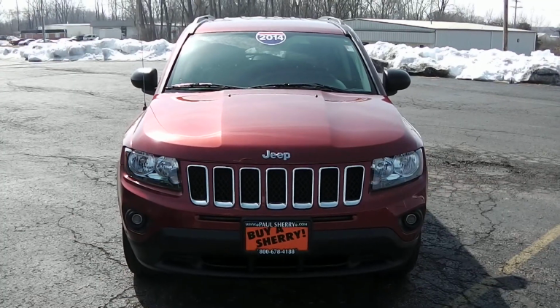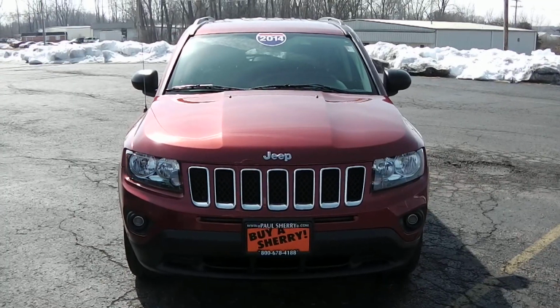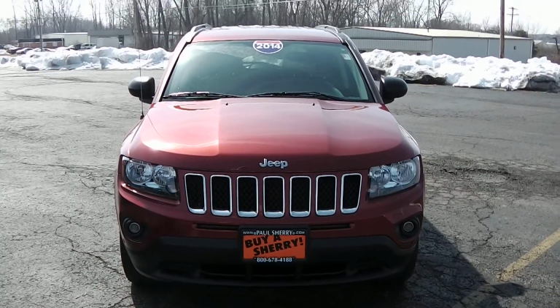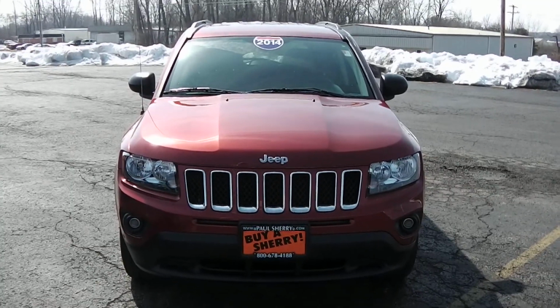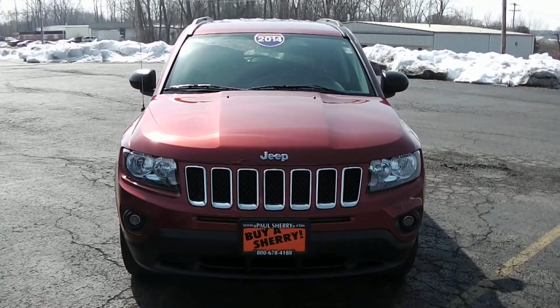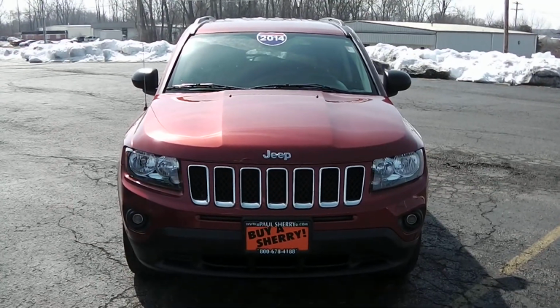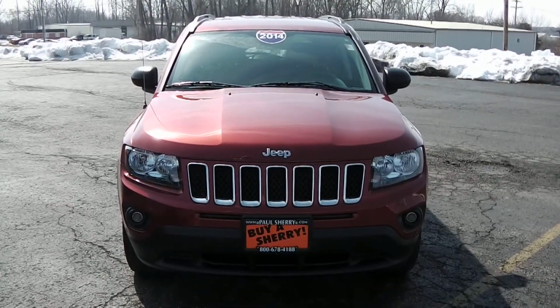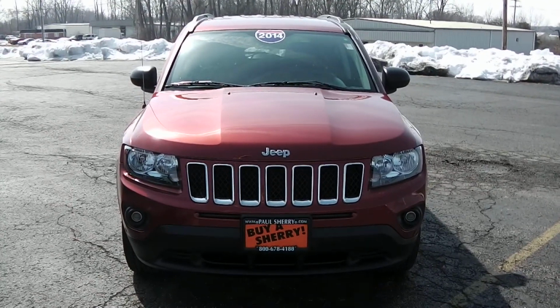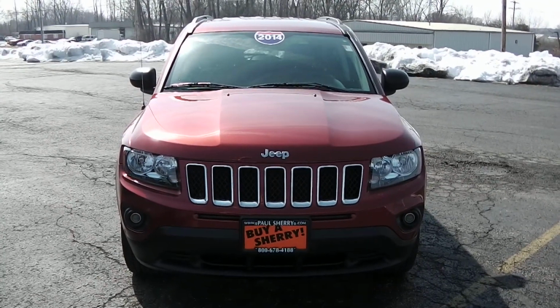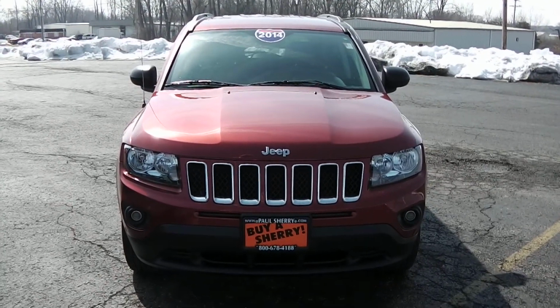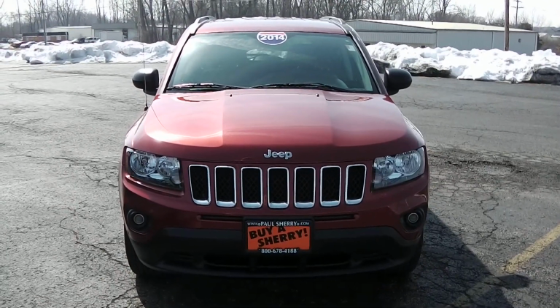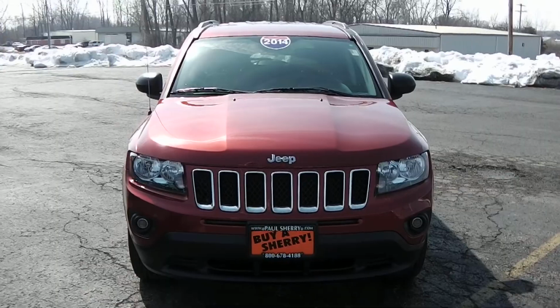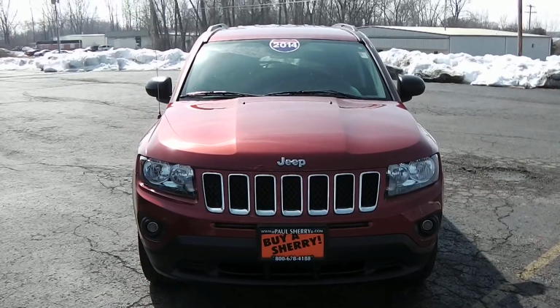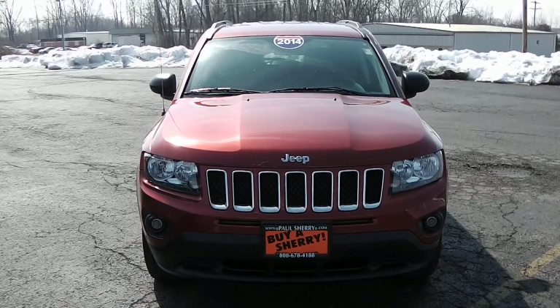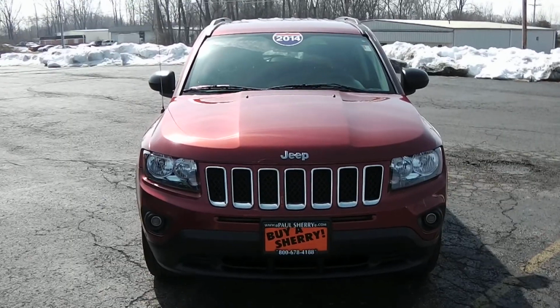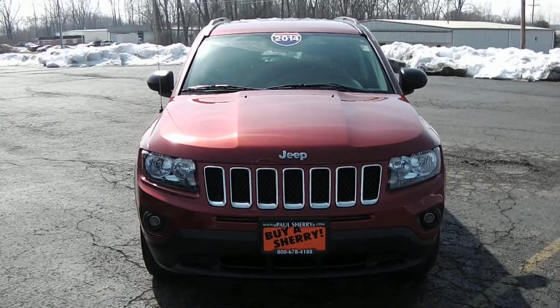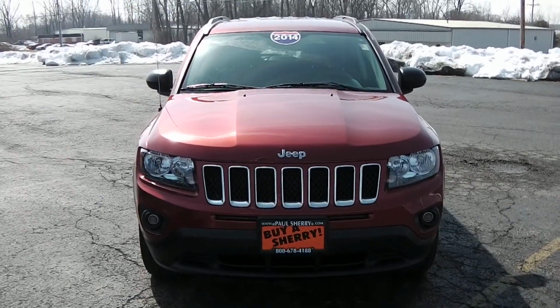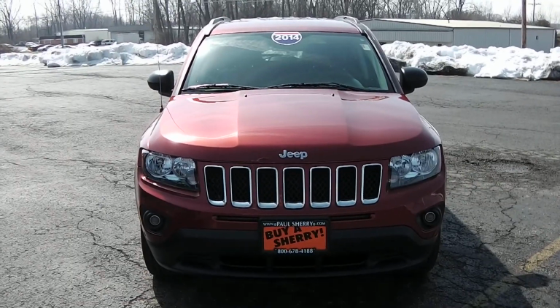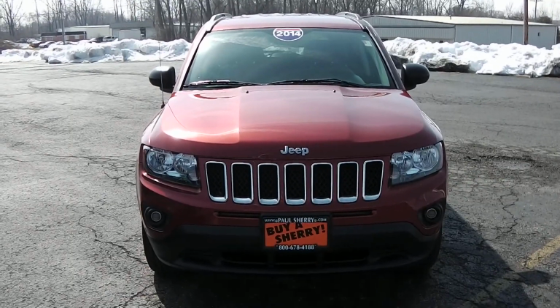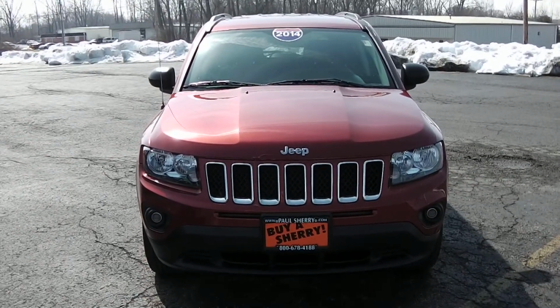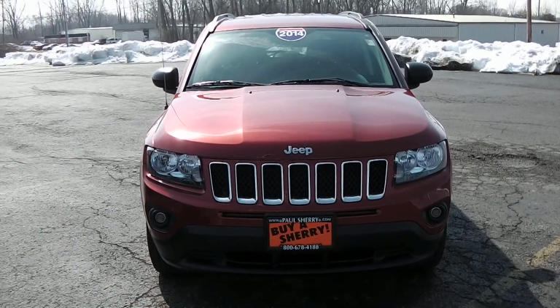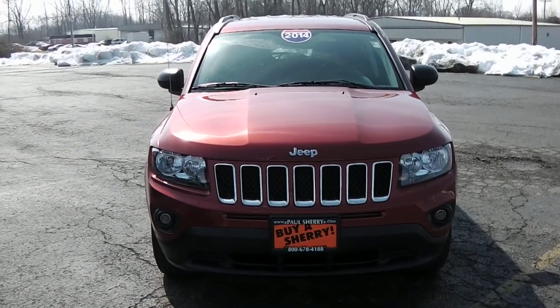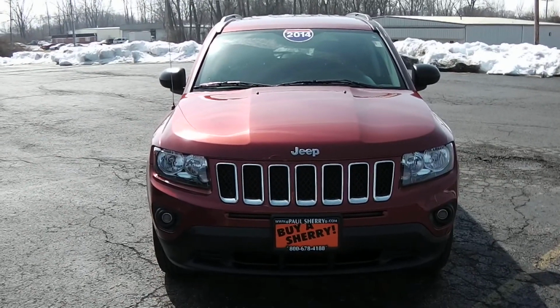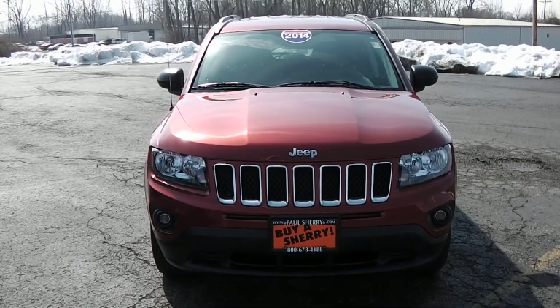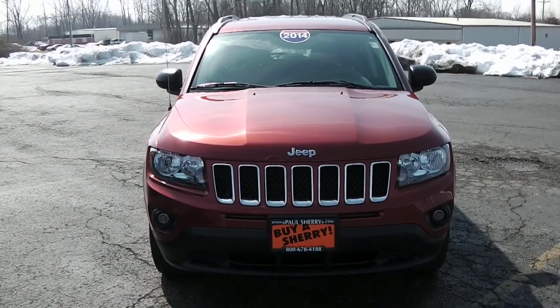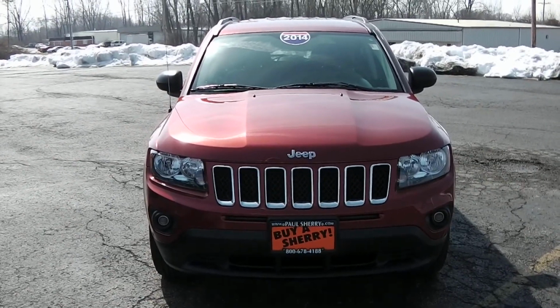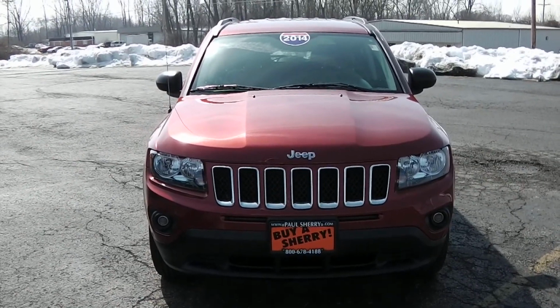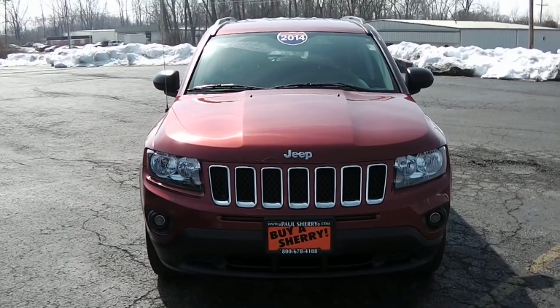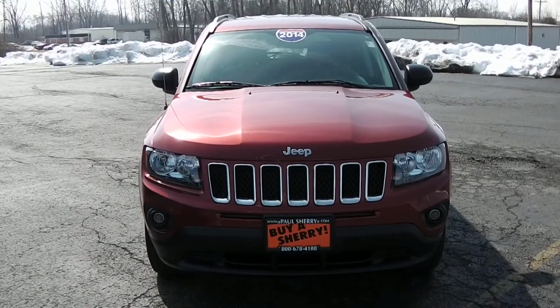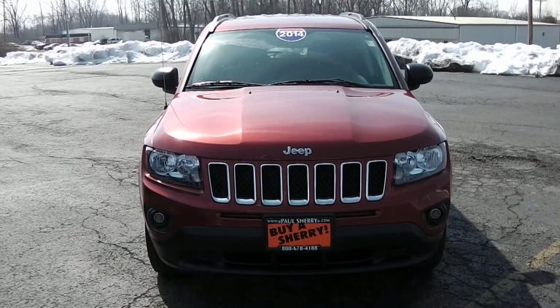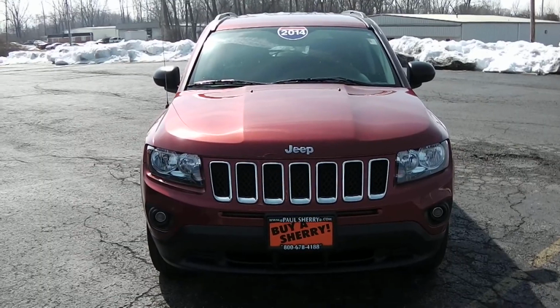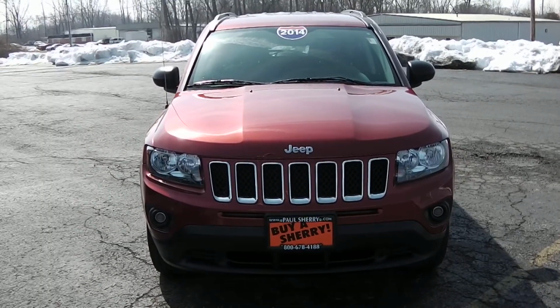Zach Smith with you here at Paul Sherry's Chrysler Dodge Jeep Ram and RVs here in Piqua, Ohio. Here we're looking at a used 2014 Jeep Compass, stock number CP14363.